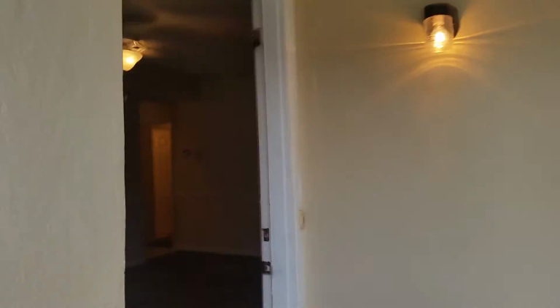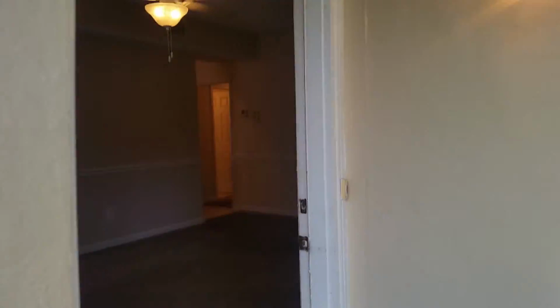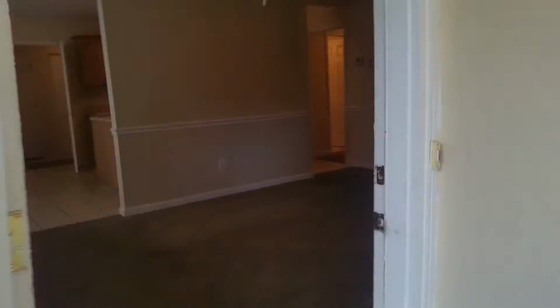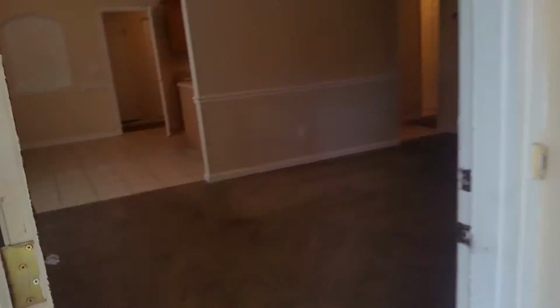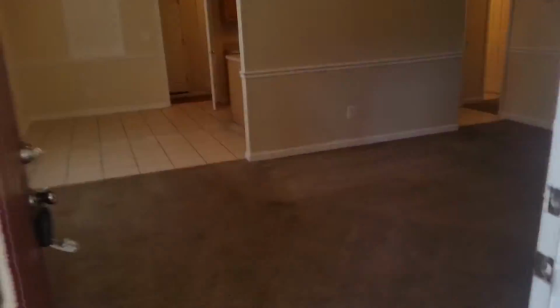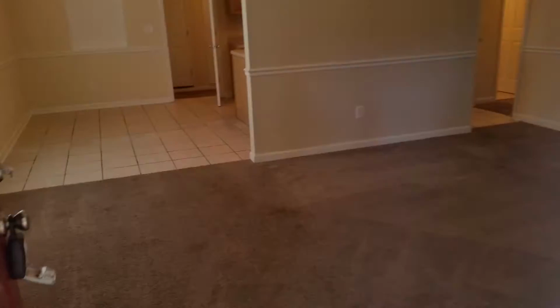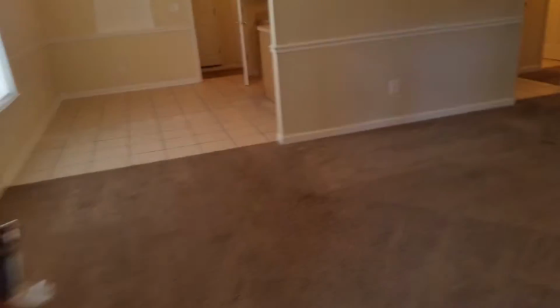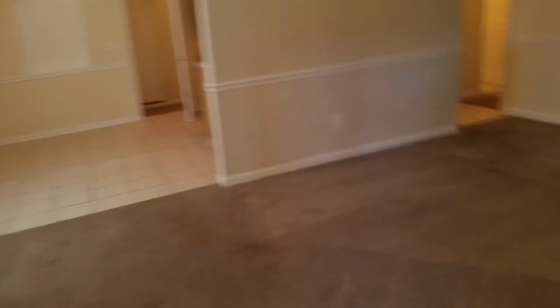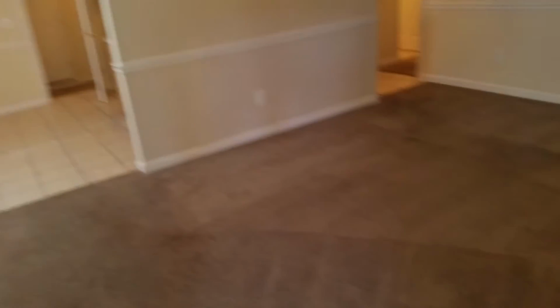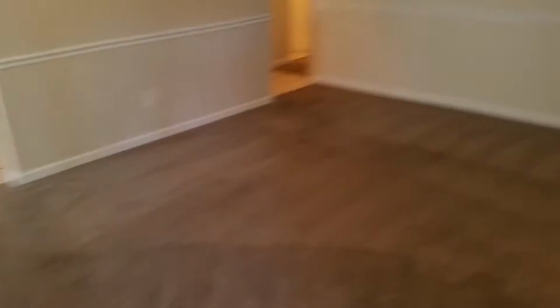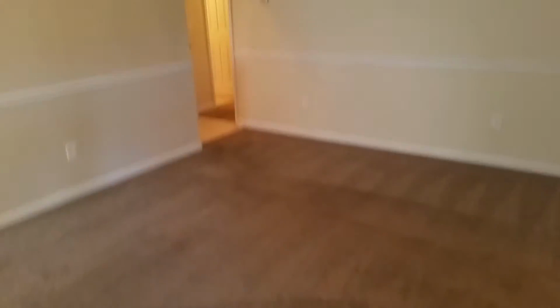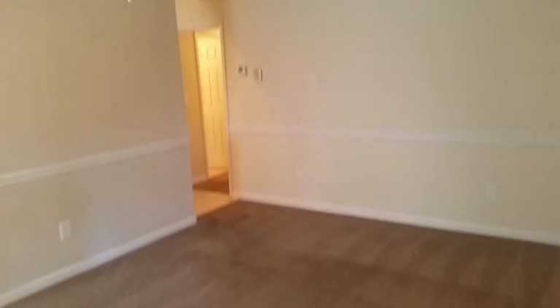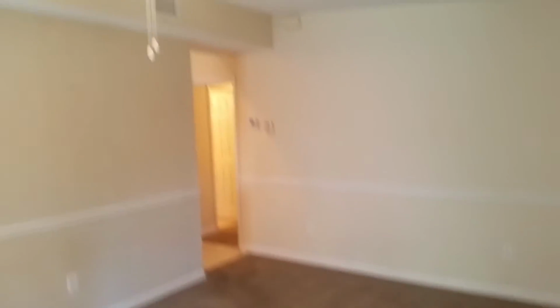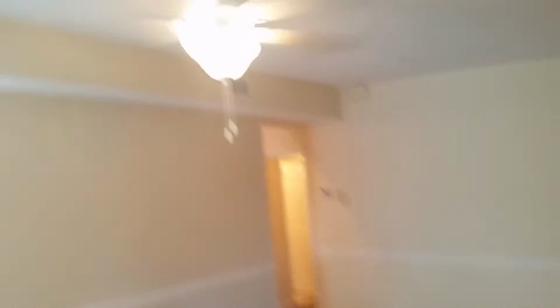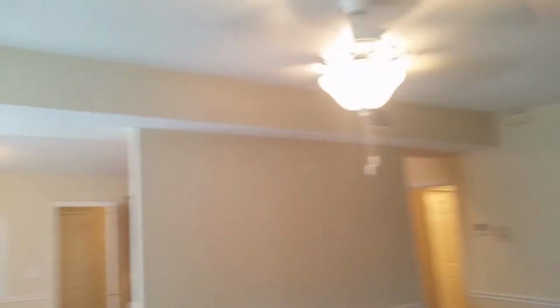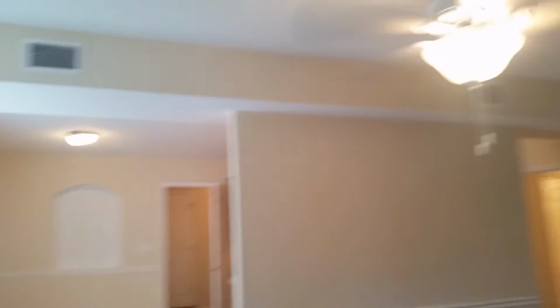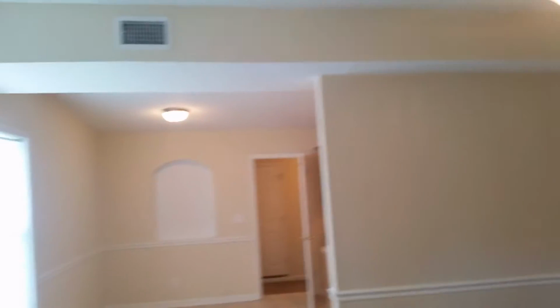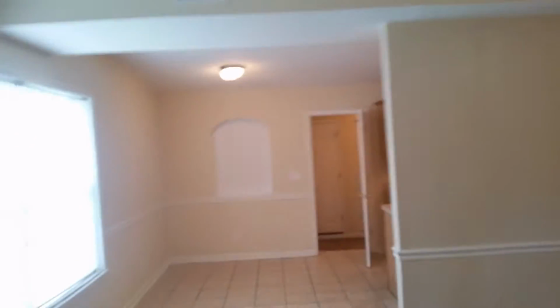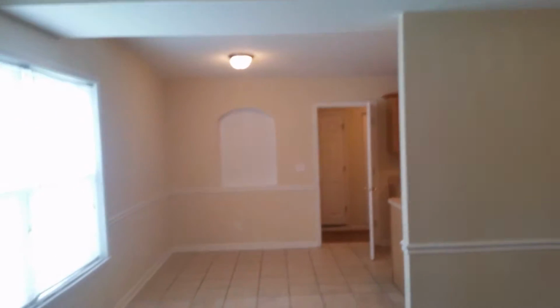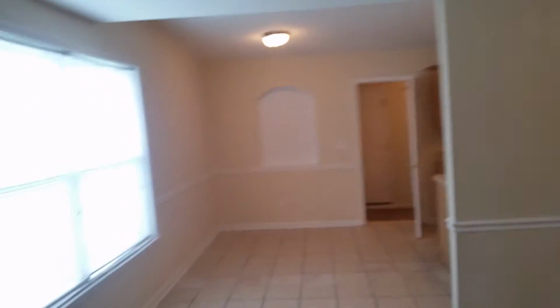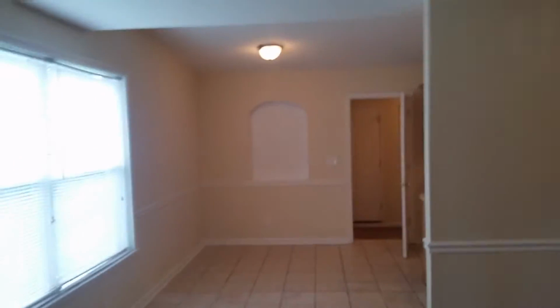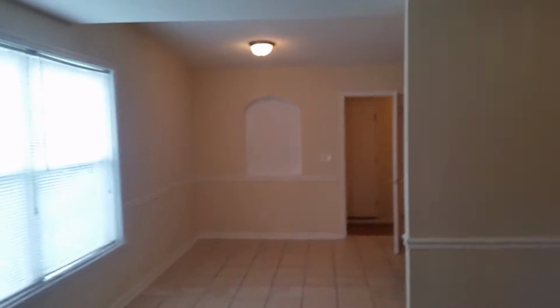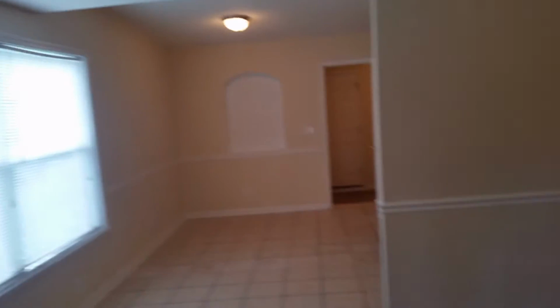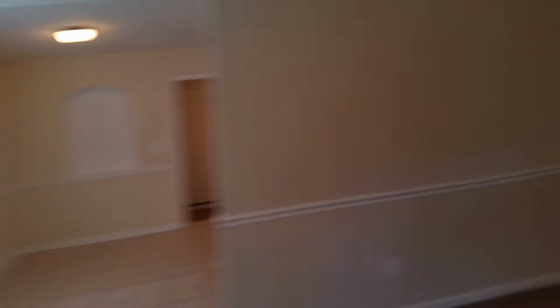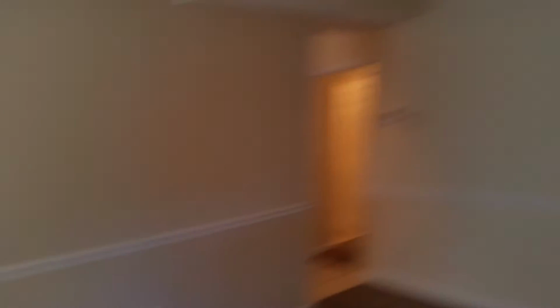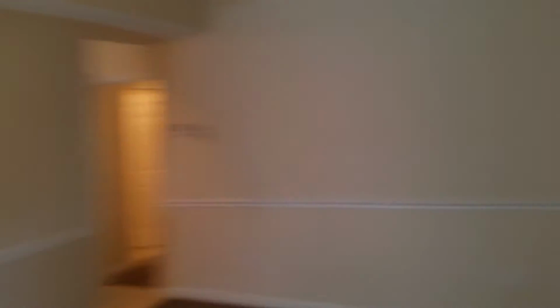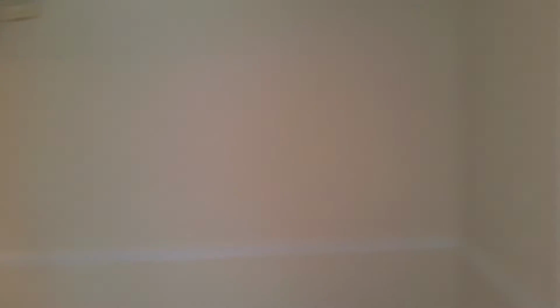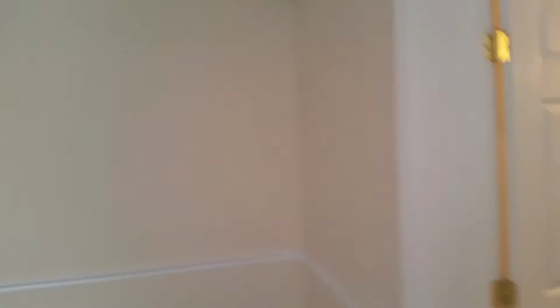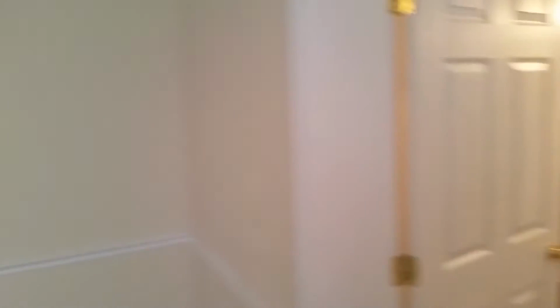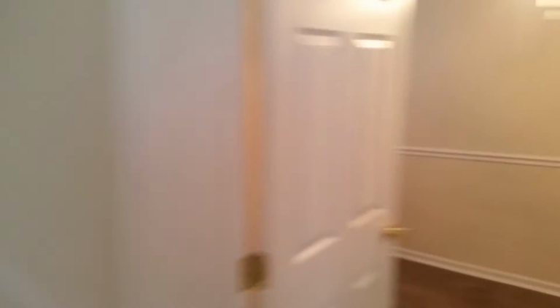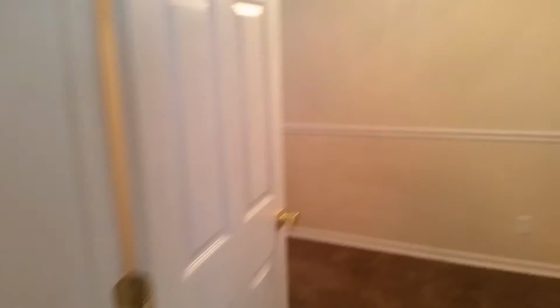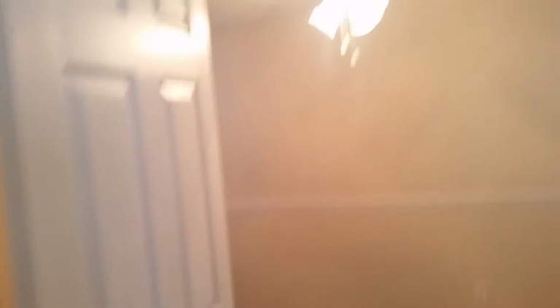As you walk into the home, it opens up into a nice living room right through to the dining room. First on your right hand side is bedroom number one.